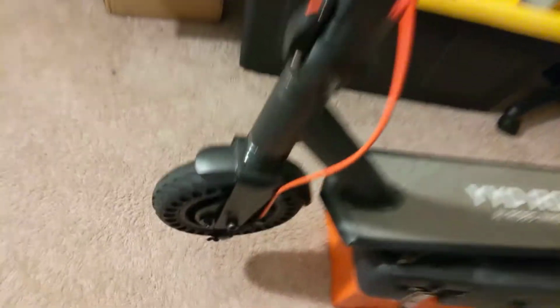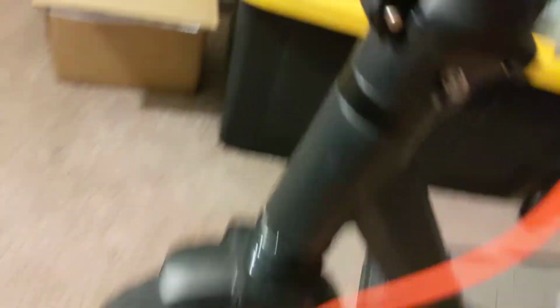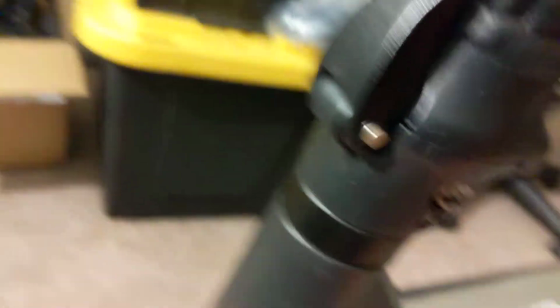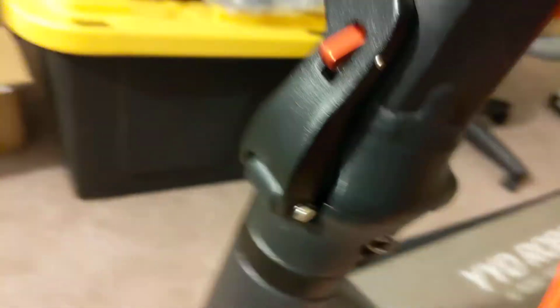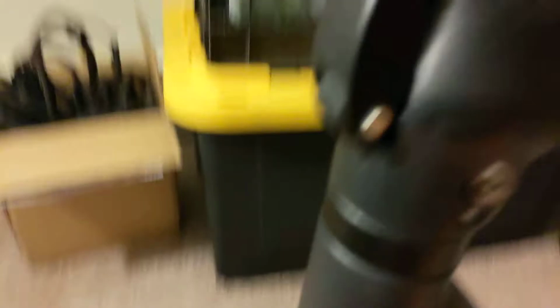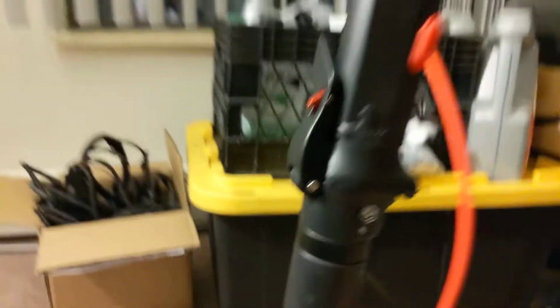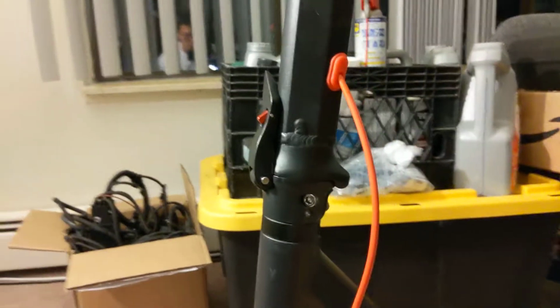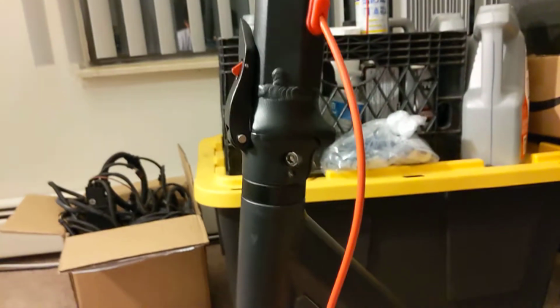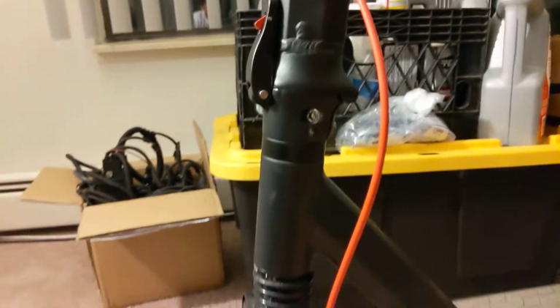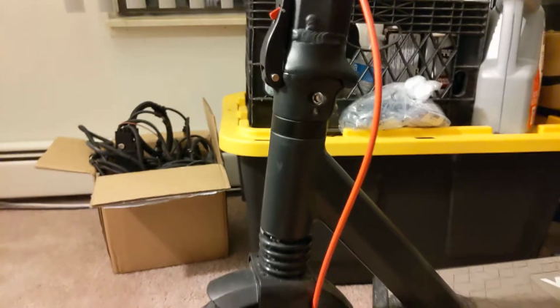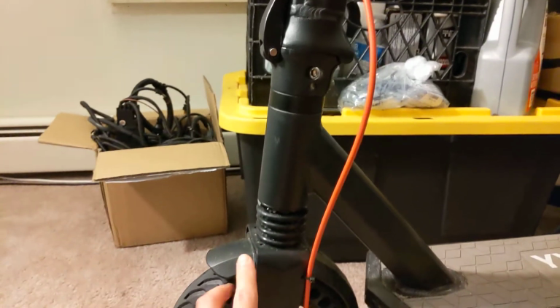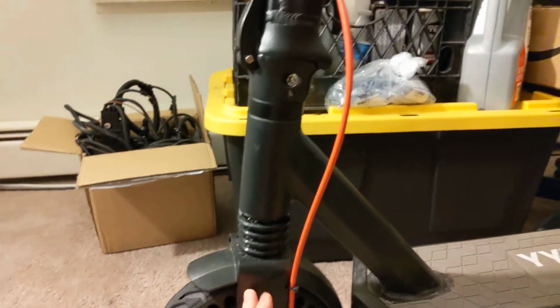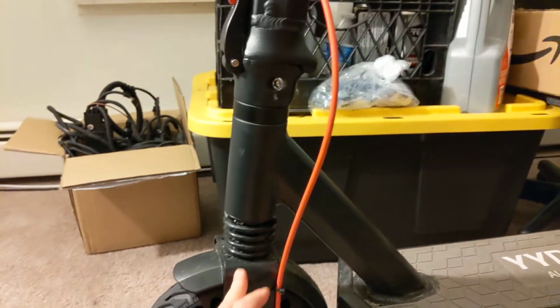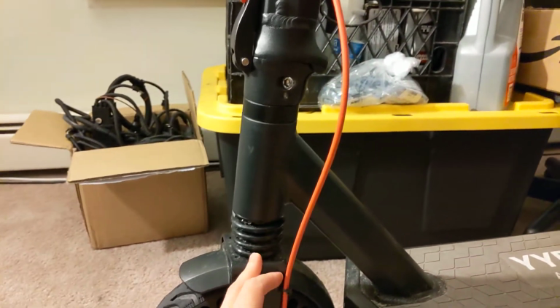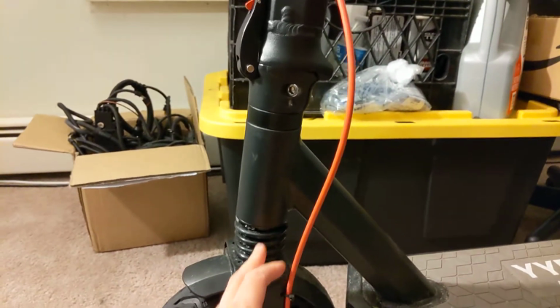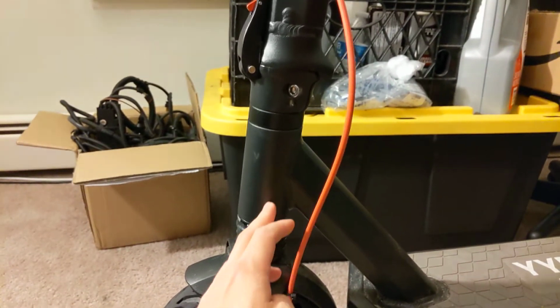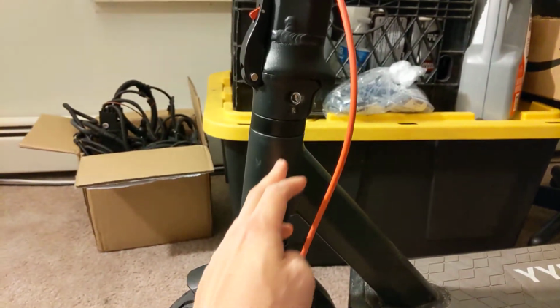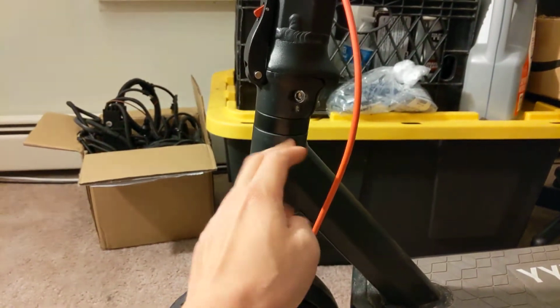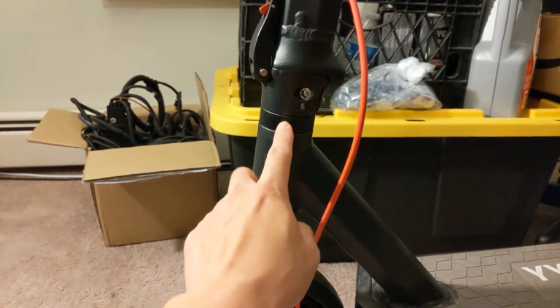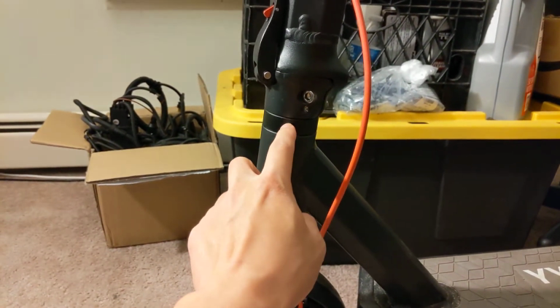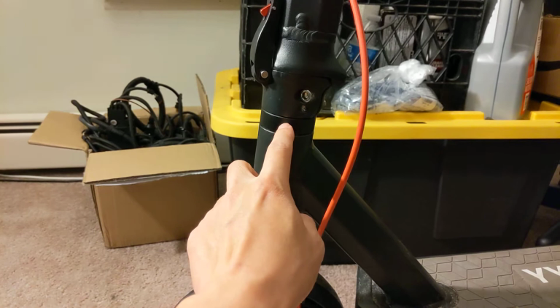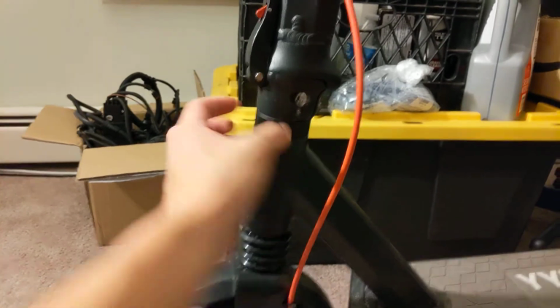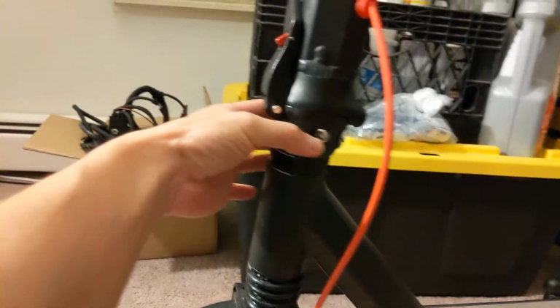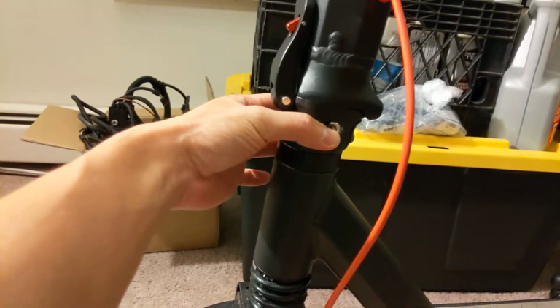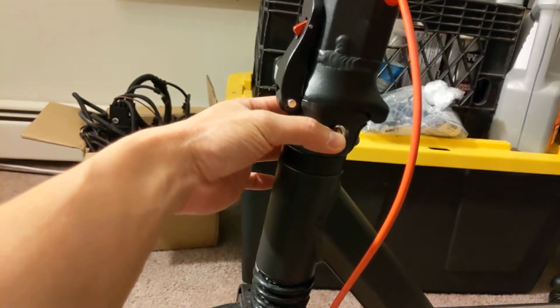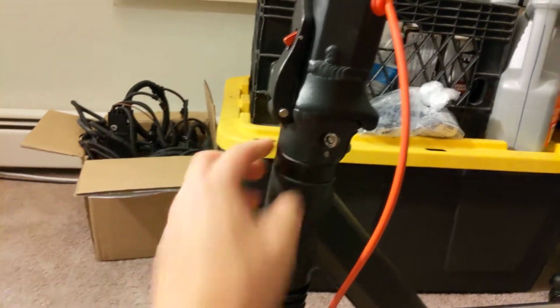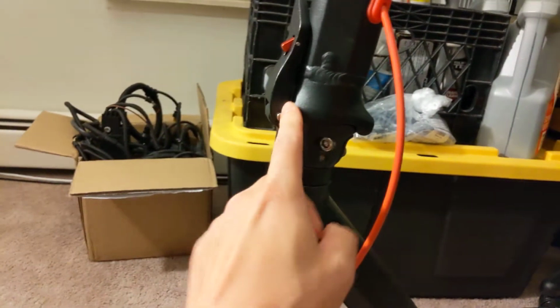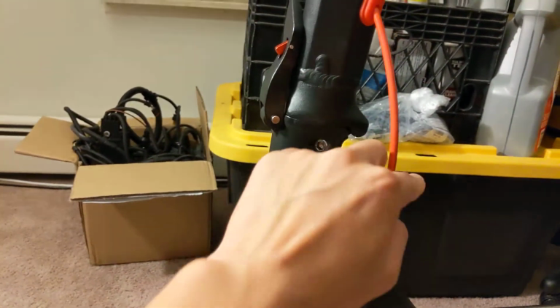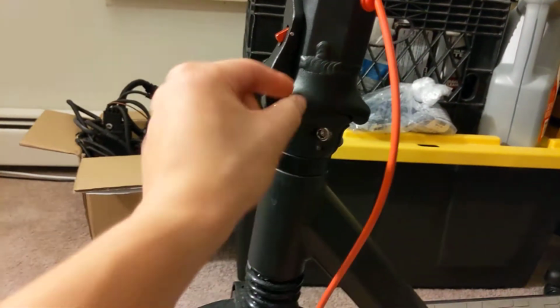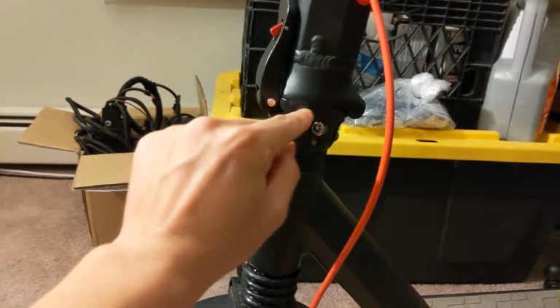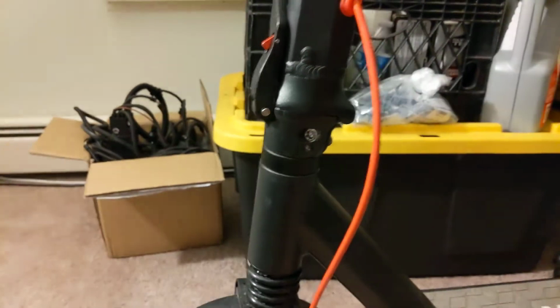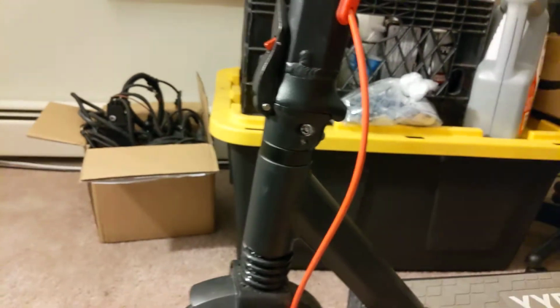Let's take a look at how this thing is assembled. You have your stem that goes all the way up through here. This is your first locking collar, then you have a clamp, and then once you fold it down you'll see a second locking collar.